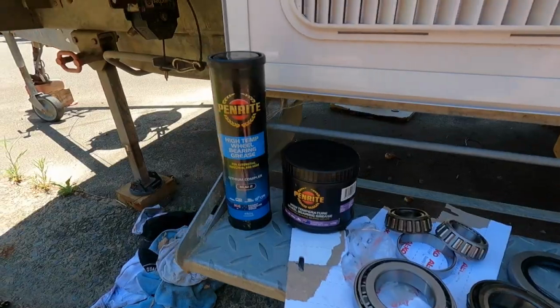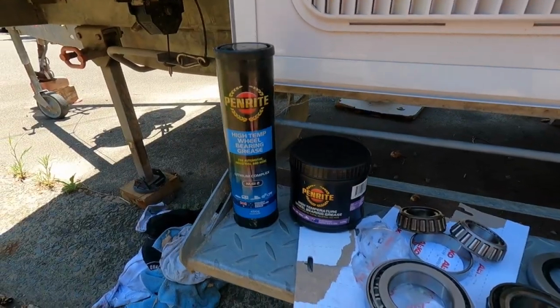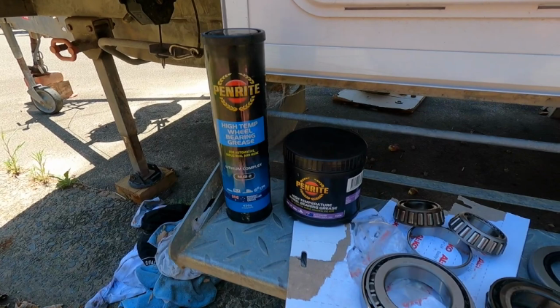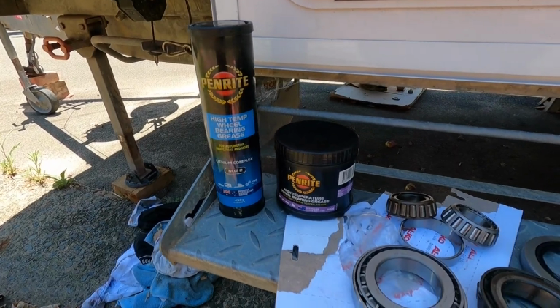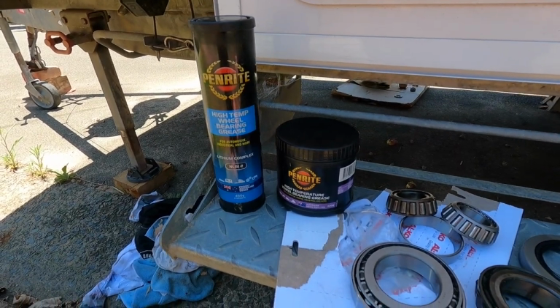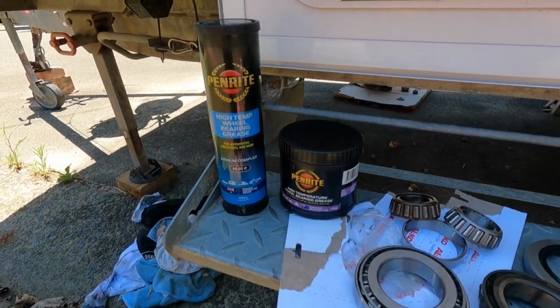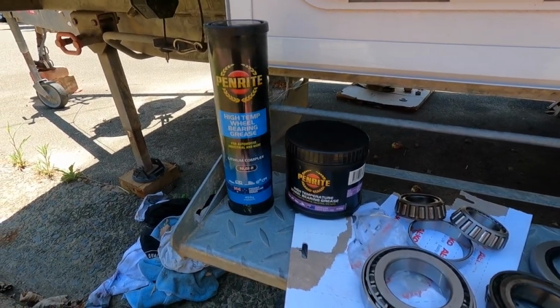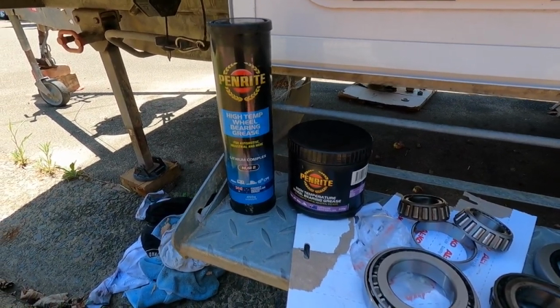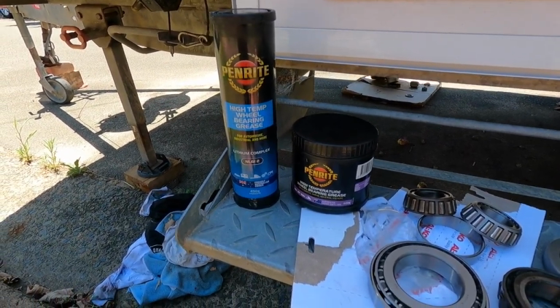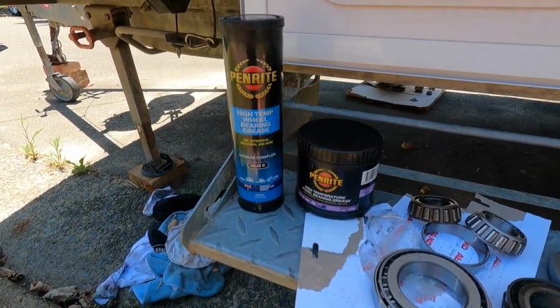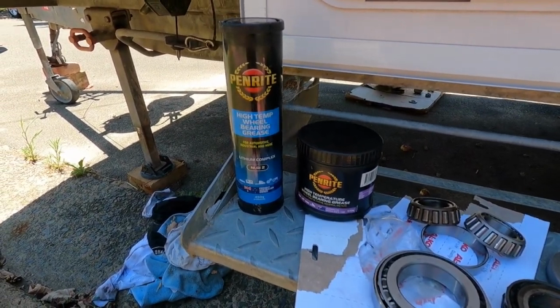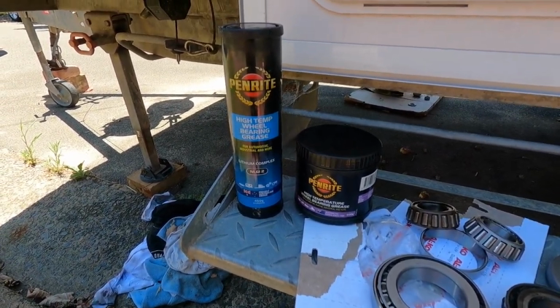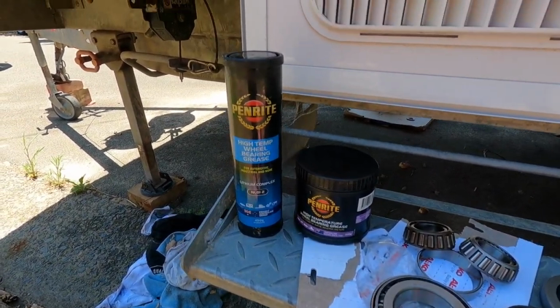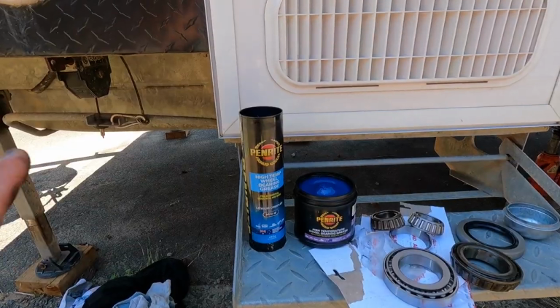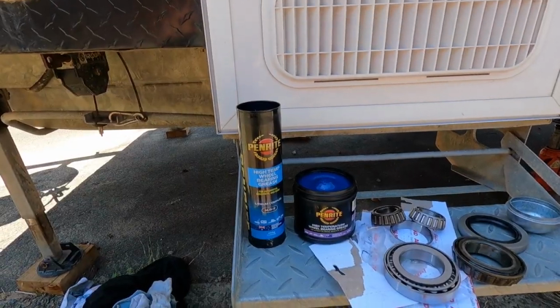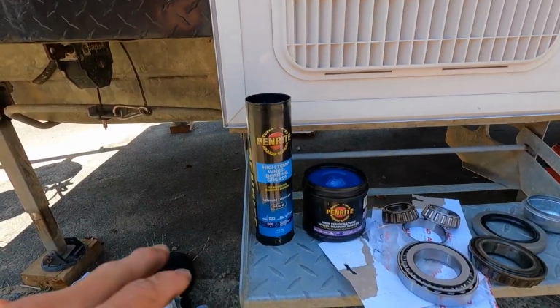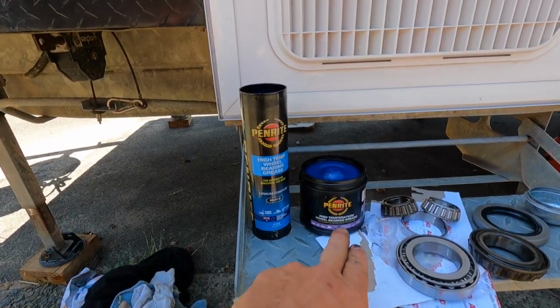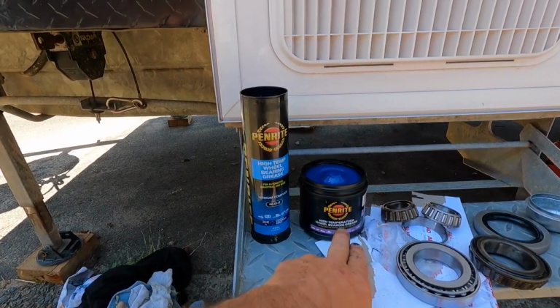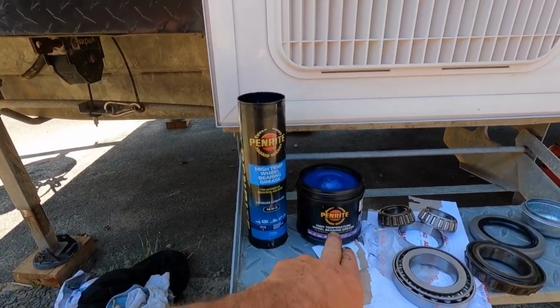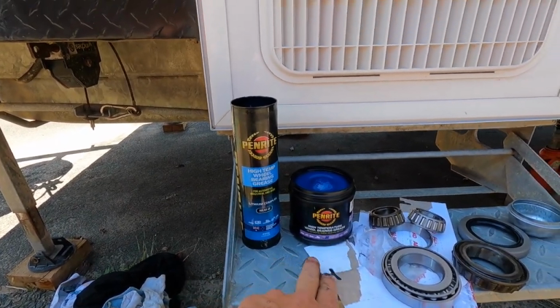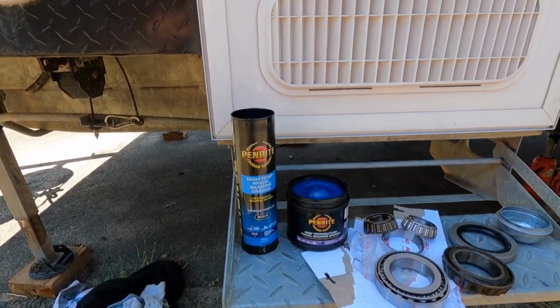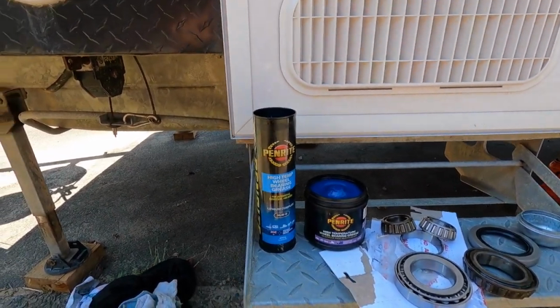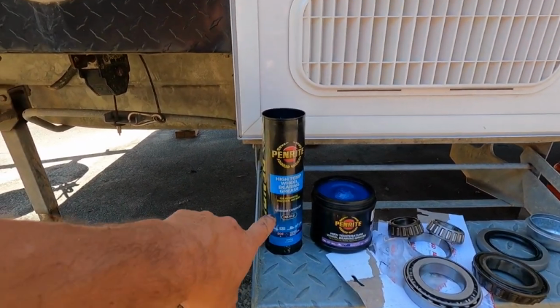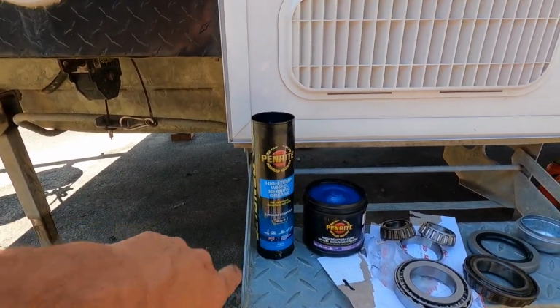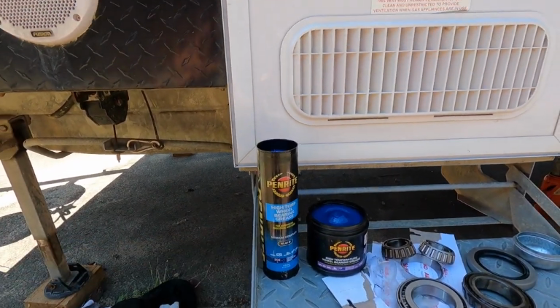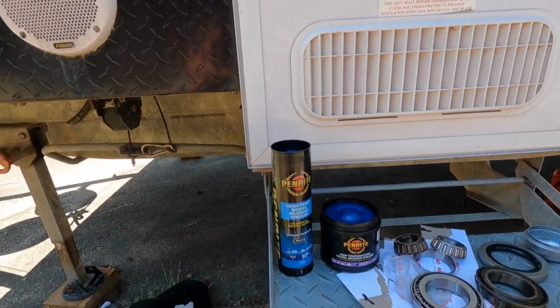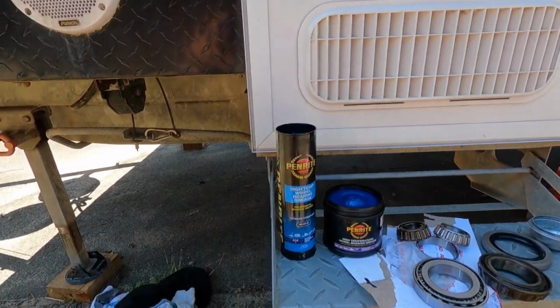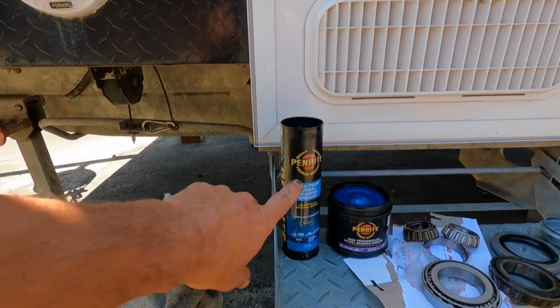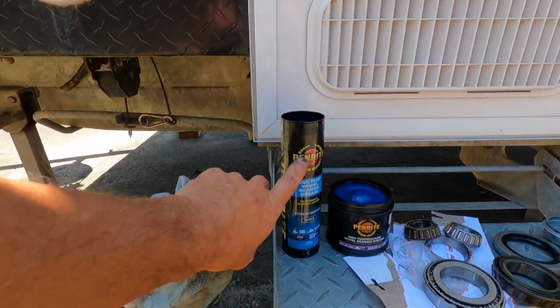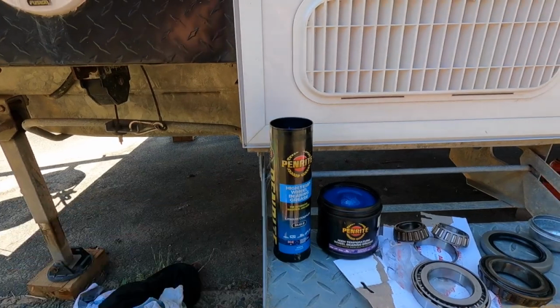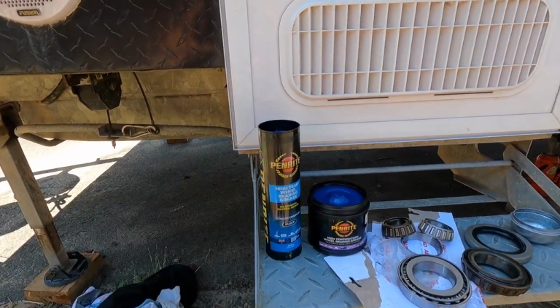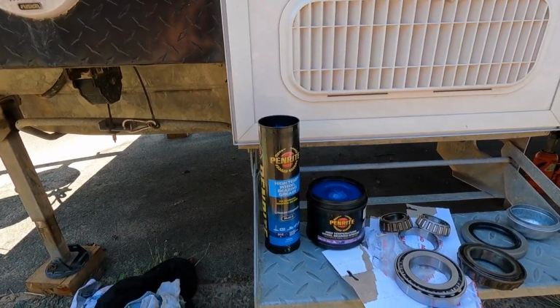So we've got a choice here of the two Penrite high temperature wheel bearing greases. Now I could use either — this one's good for marine, but this one's got the lithium in it. I'm going to choose this one for this application.